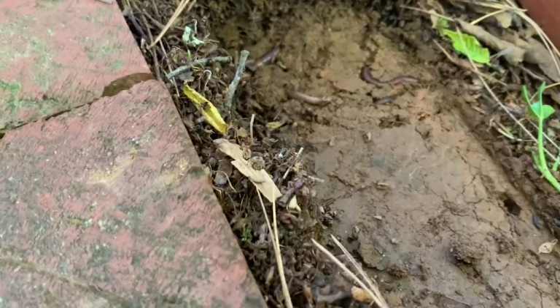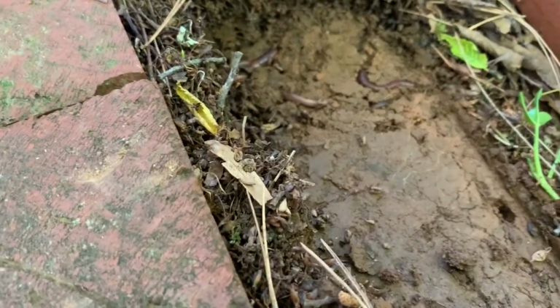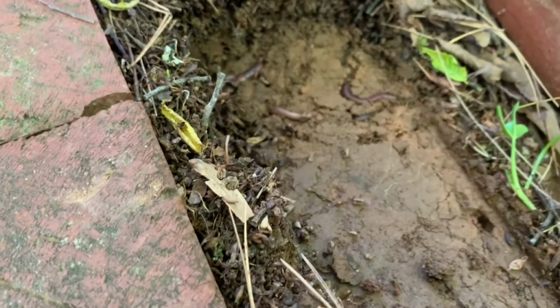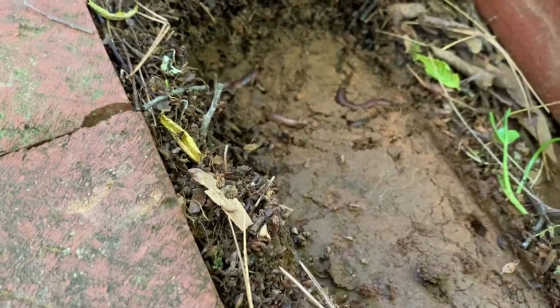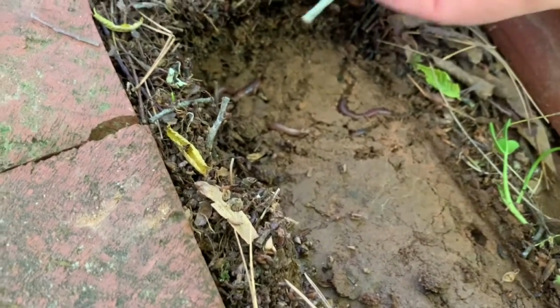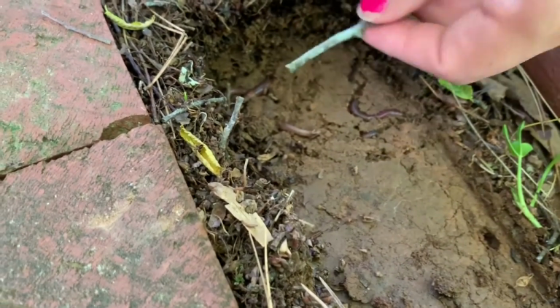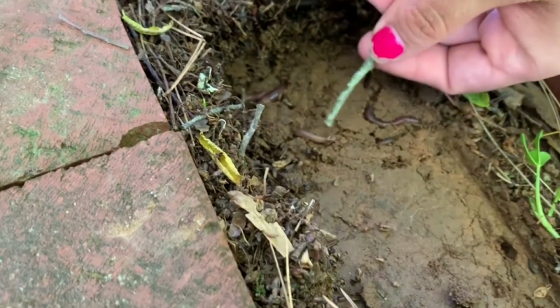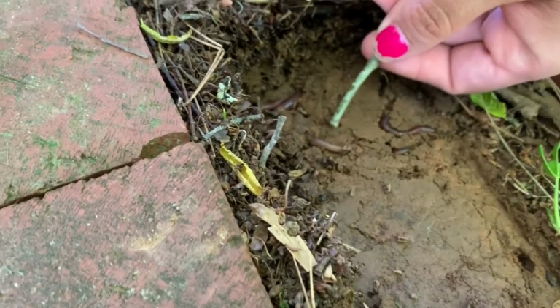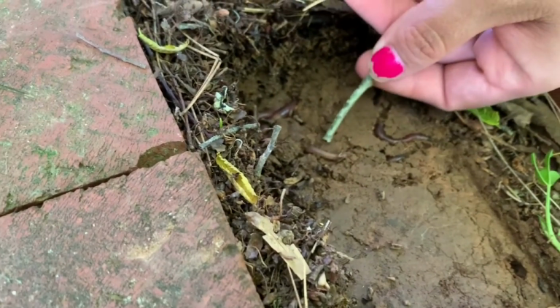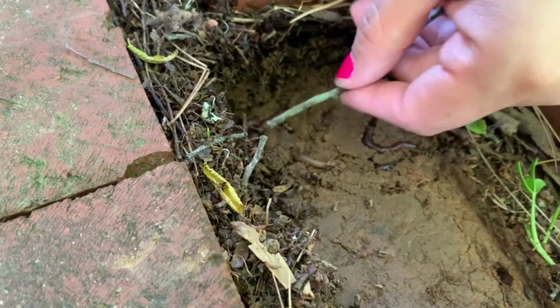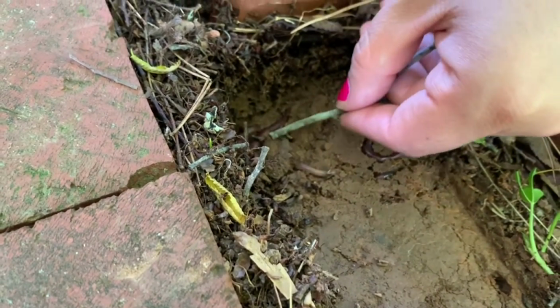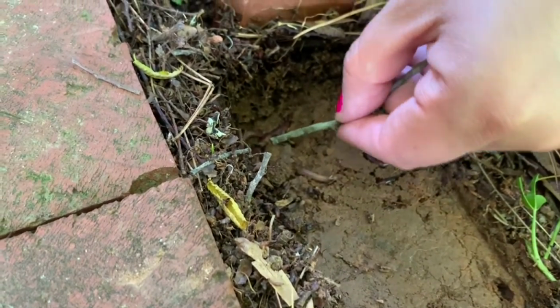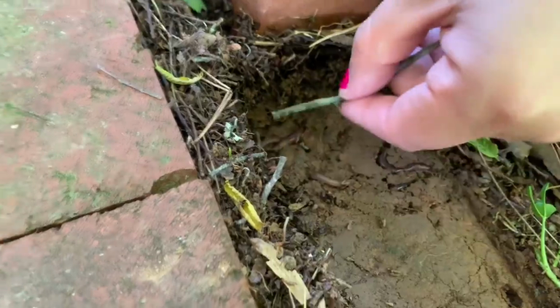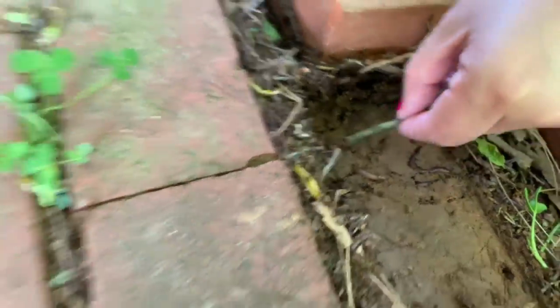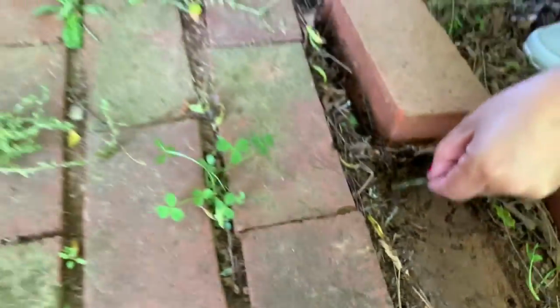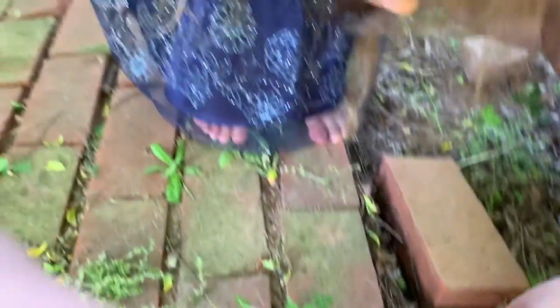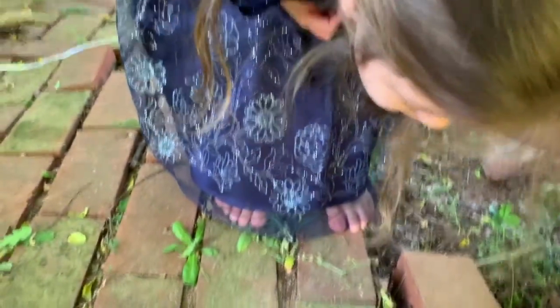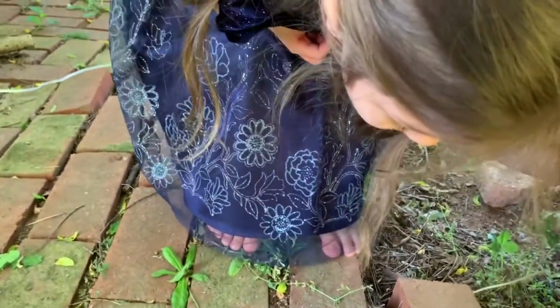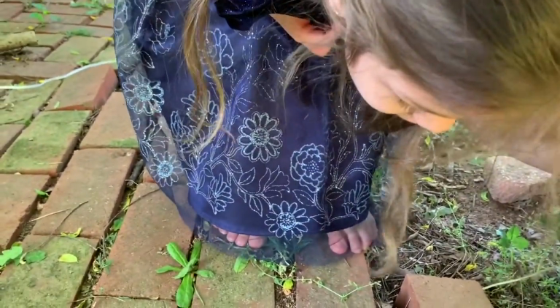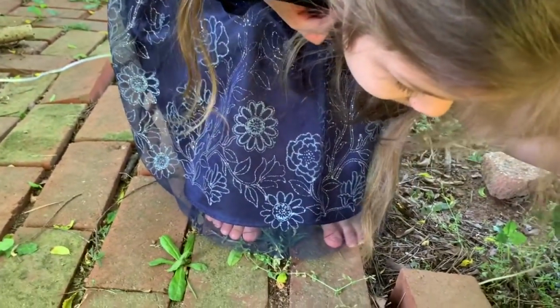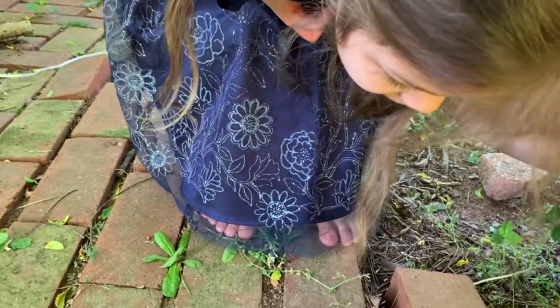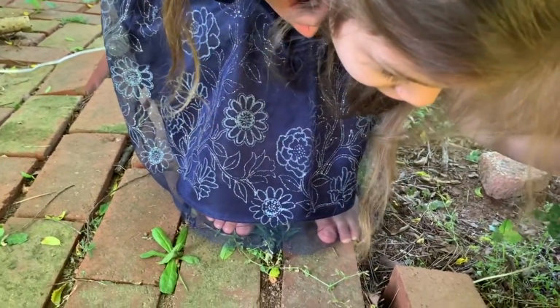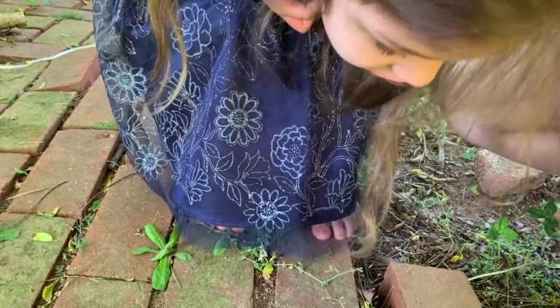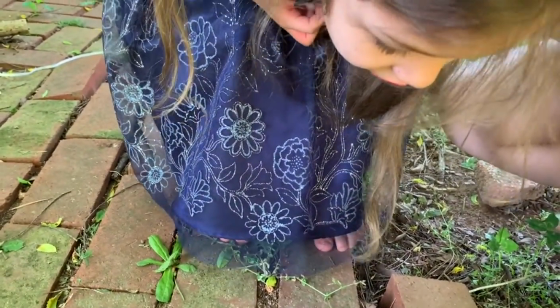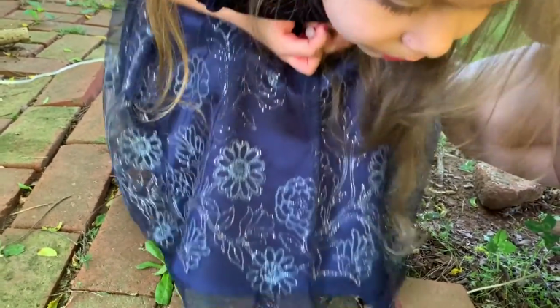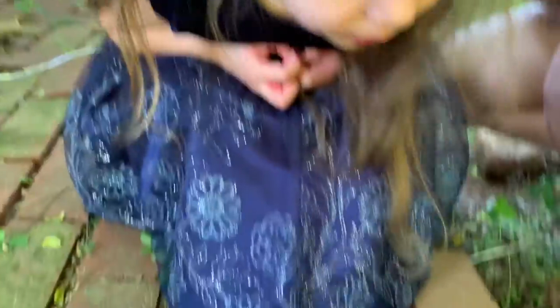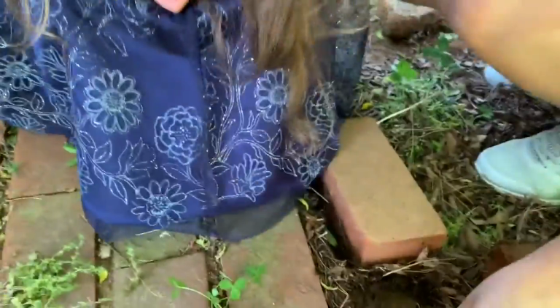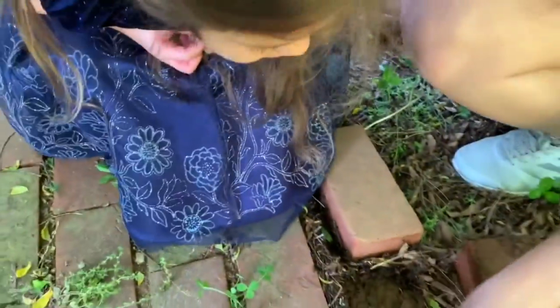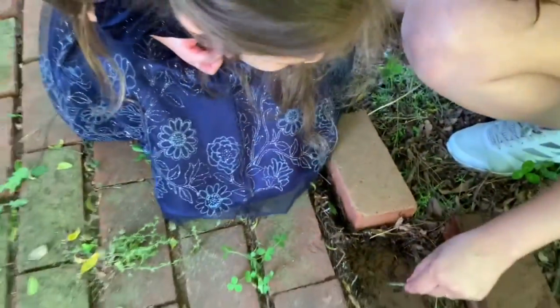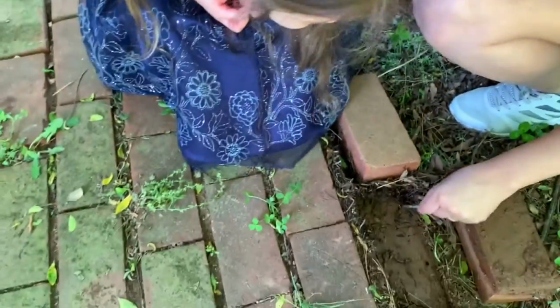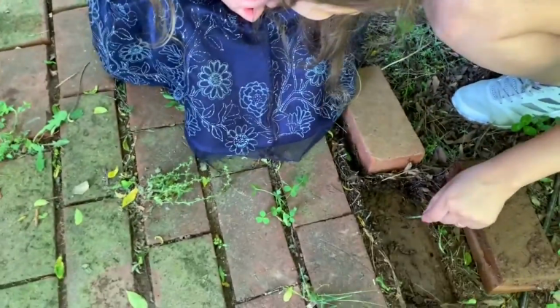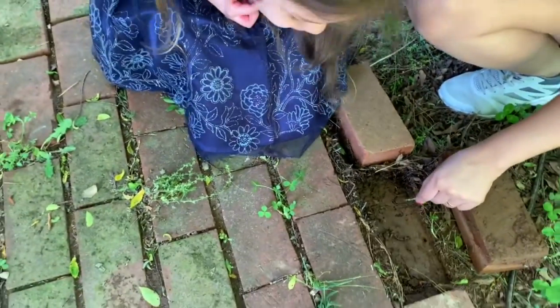I don't know. Do you see it? Yeah. They're worms! They're worms. I like worms. They don't bite. No? No. See, look at it. How many do we see? I don't know.